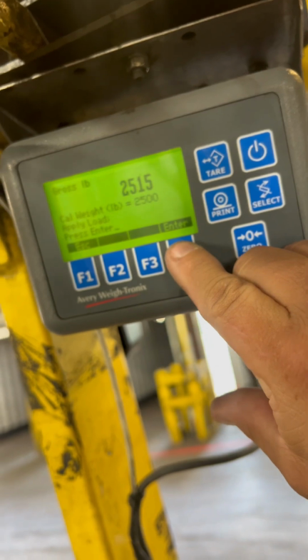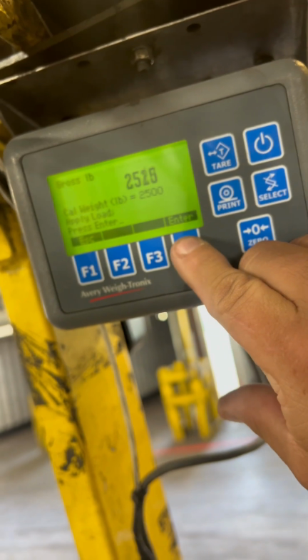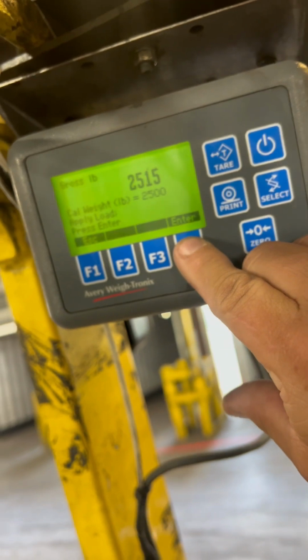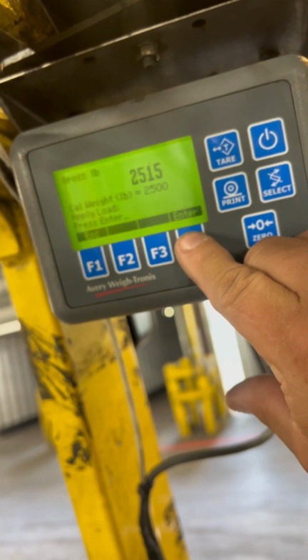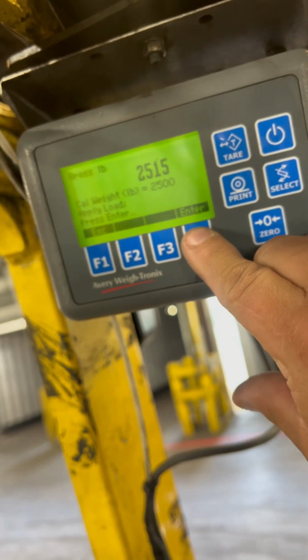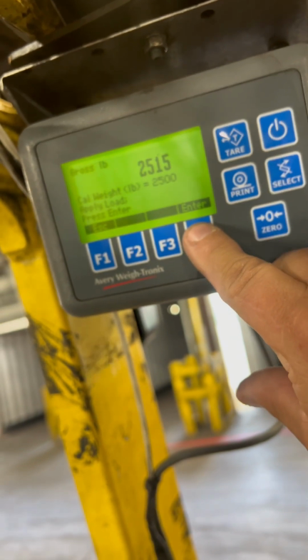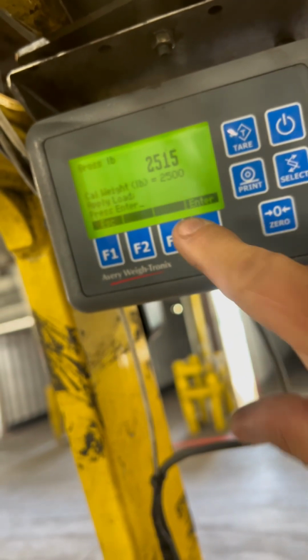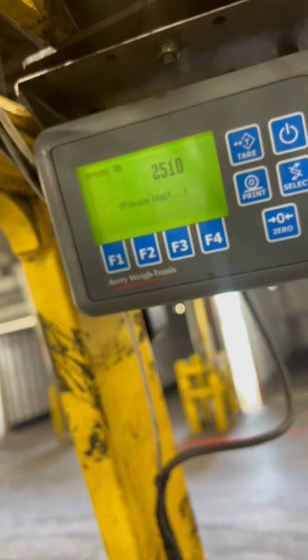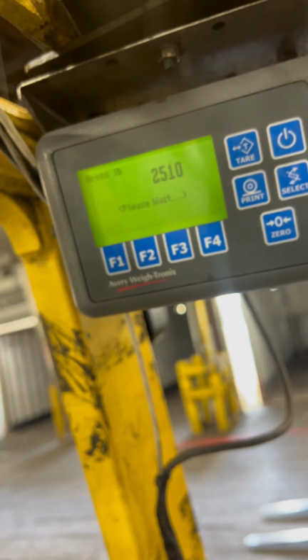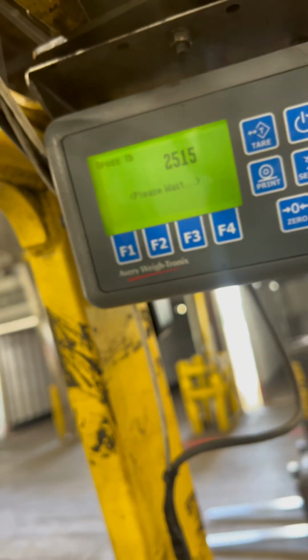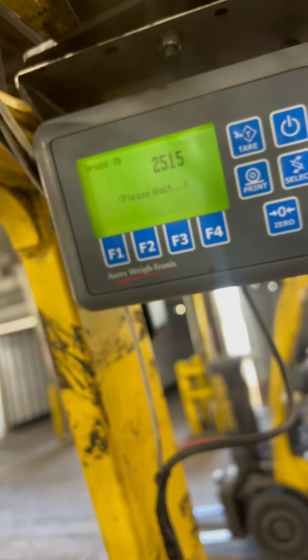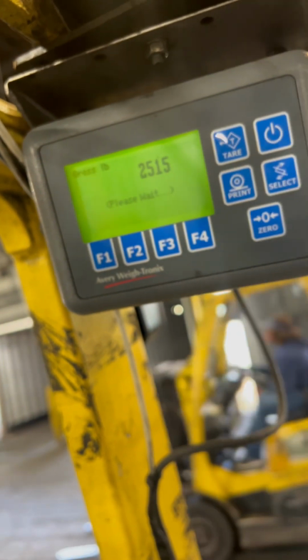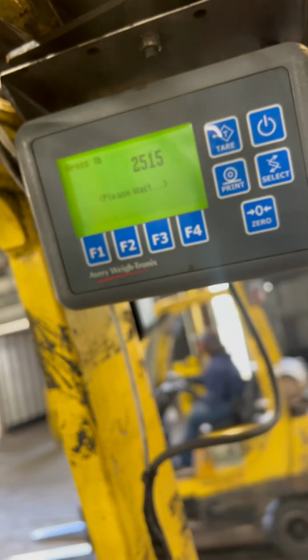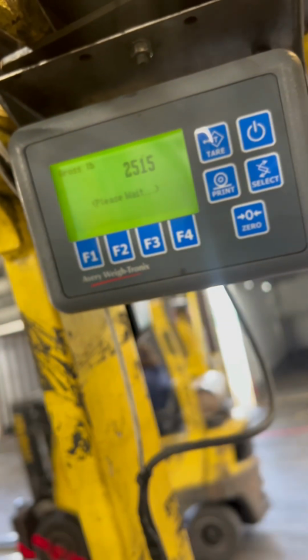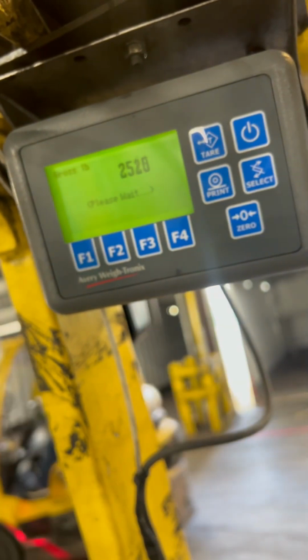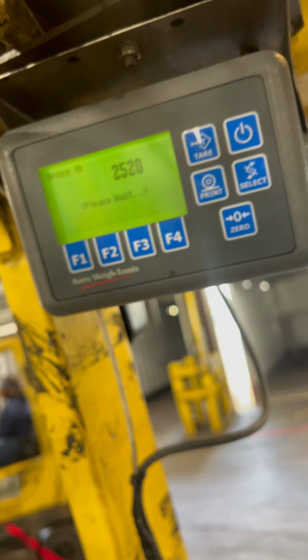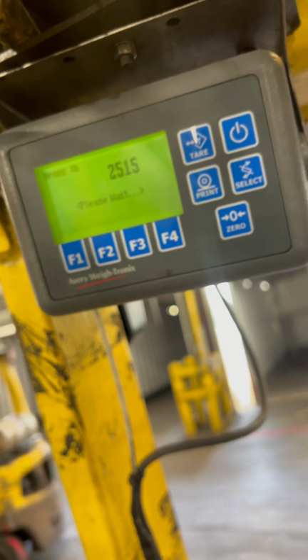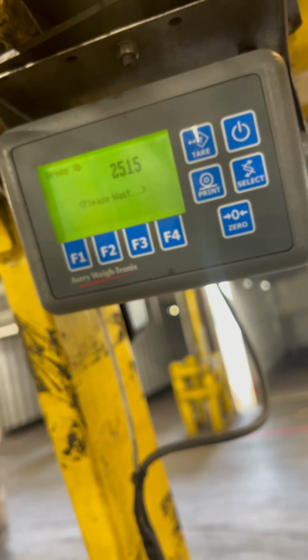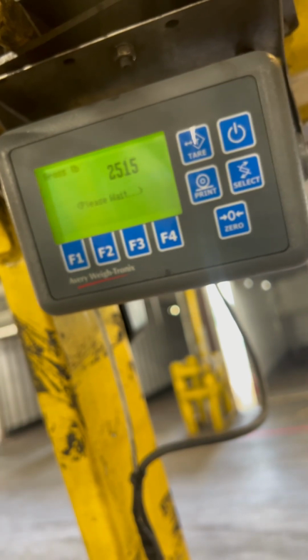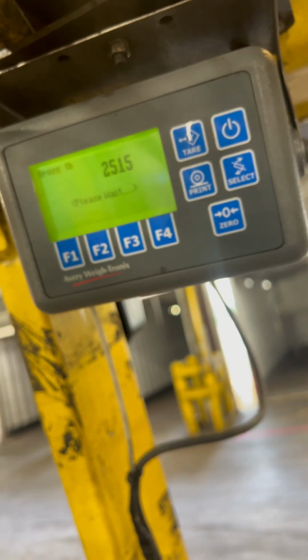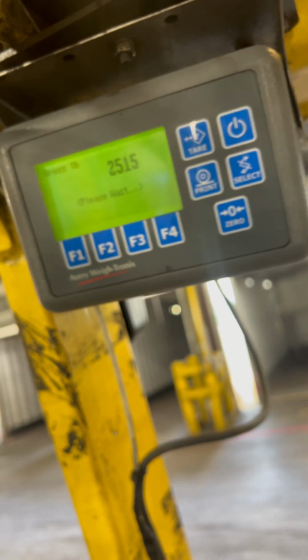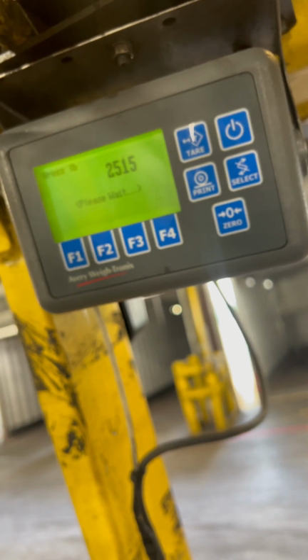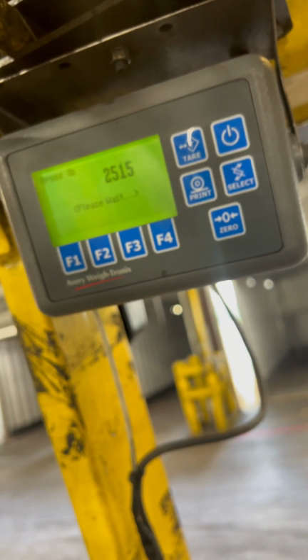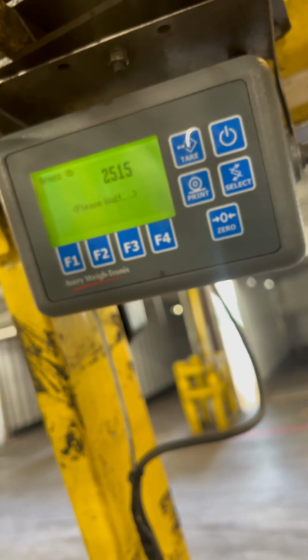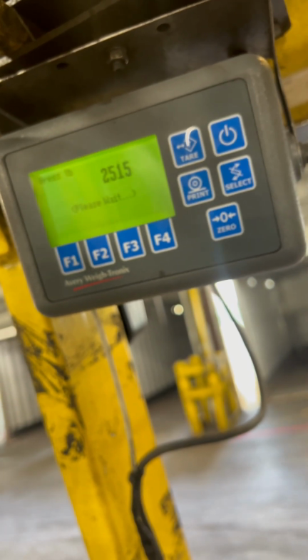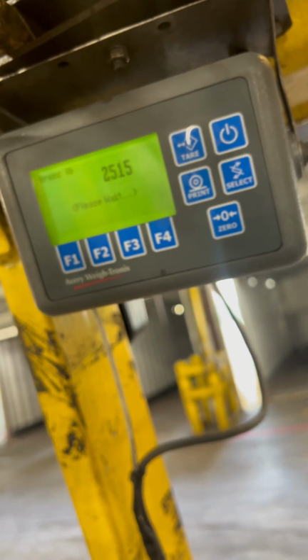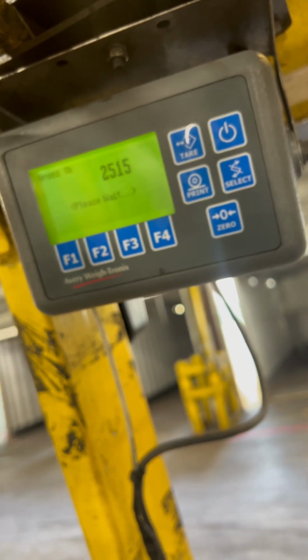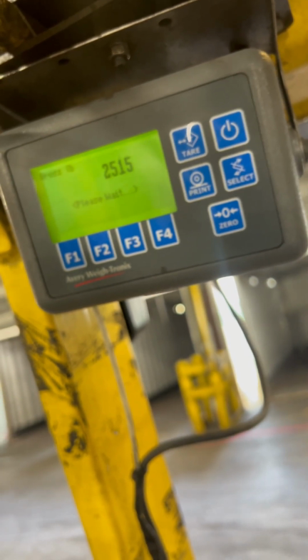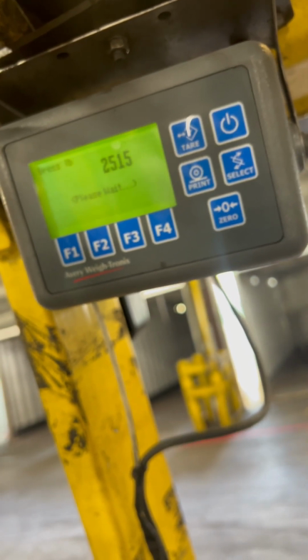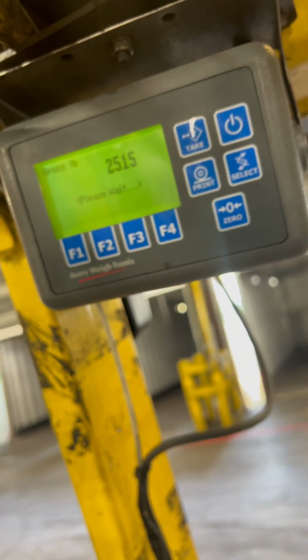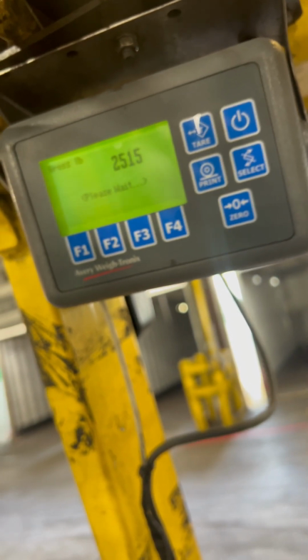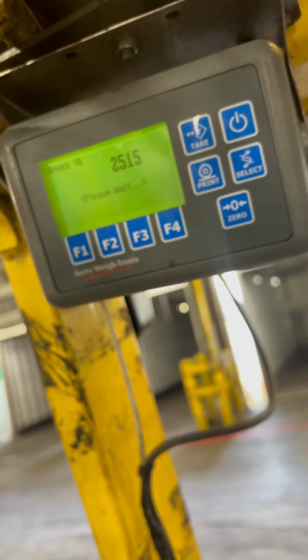Once it stabilizes, press enter. Press enter.